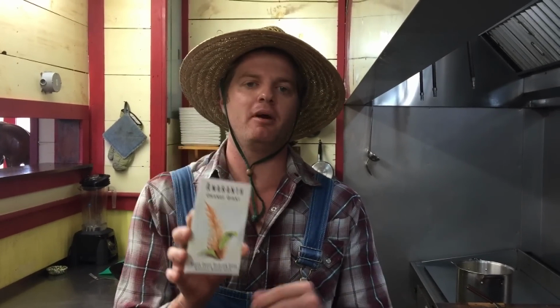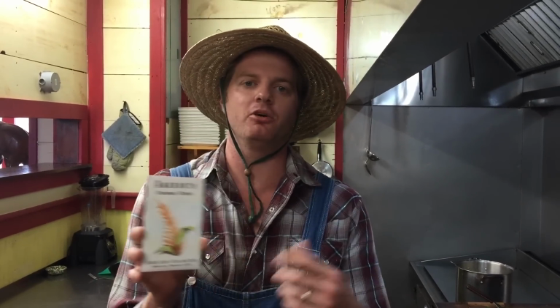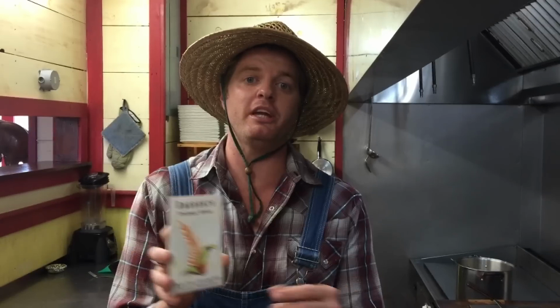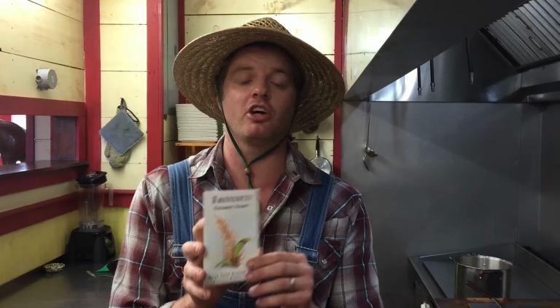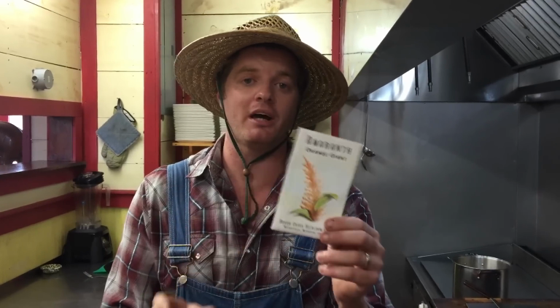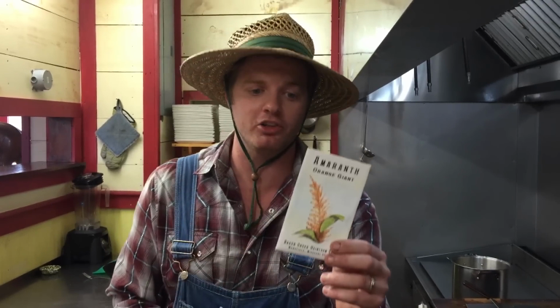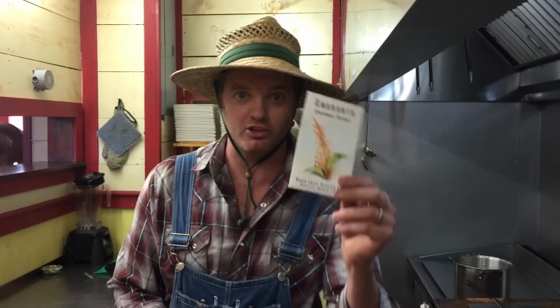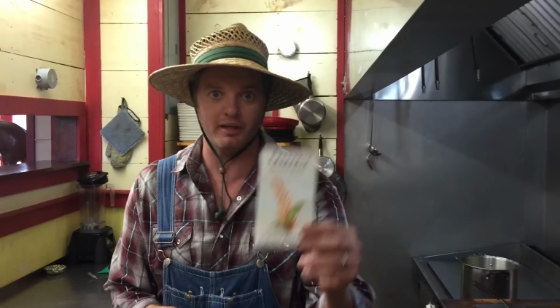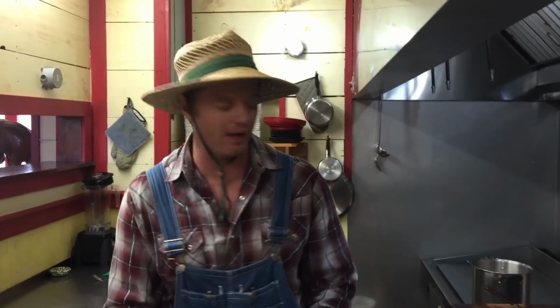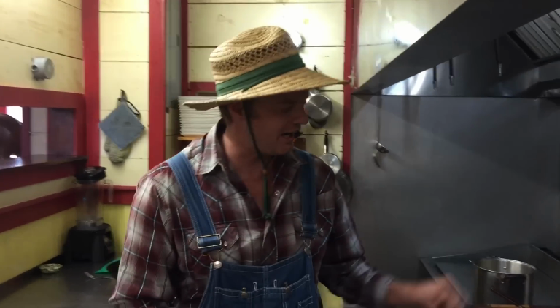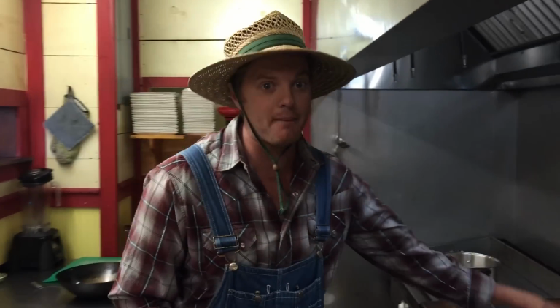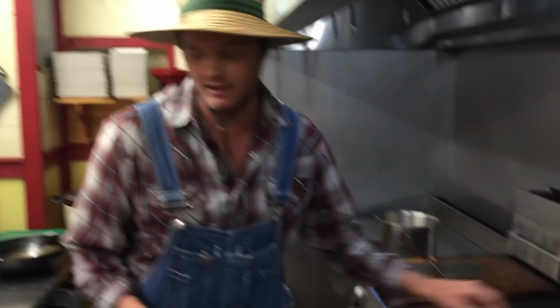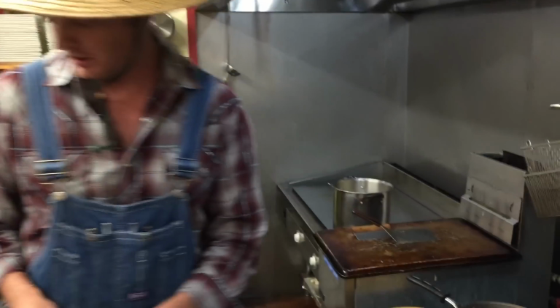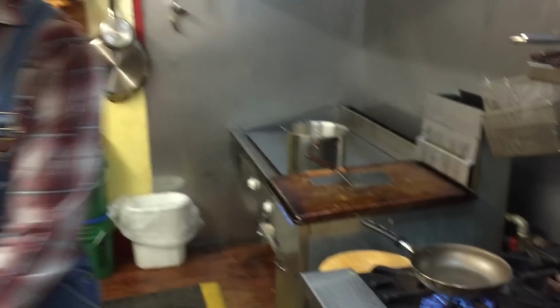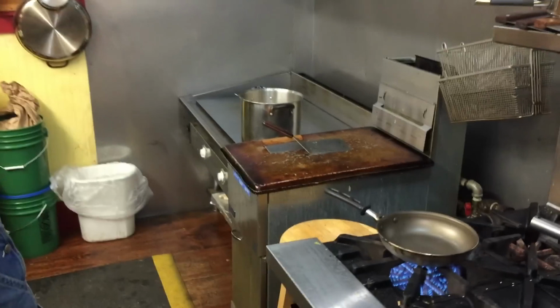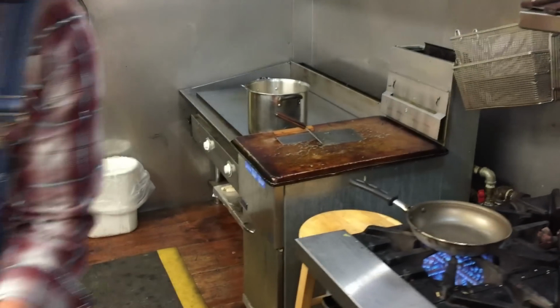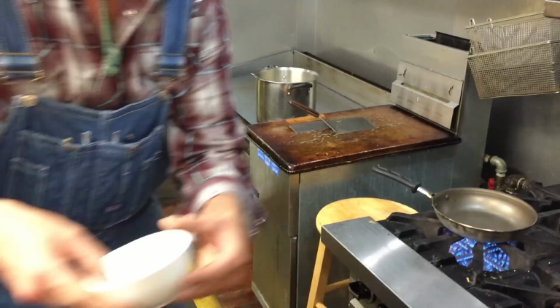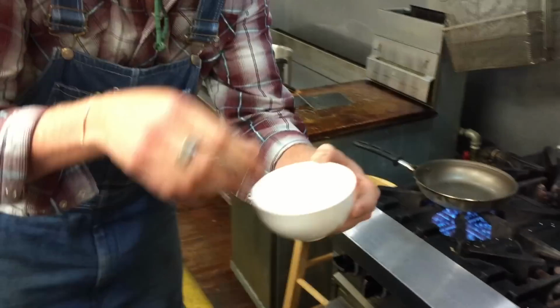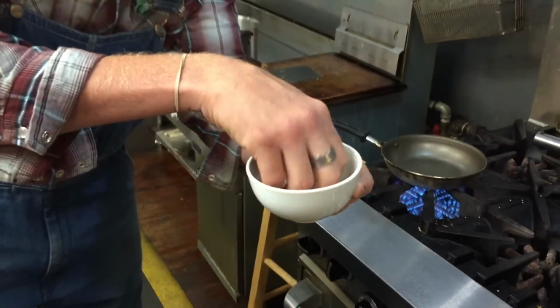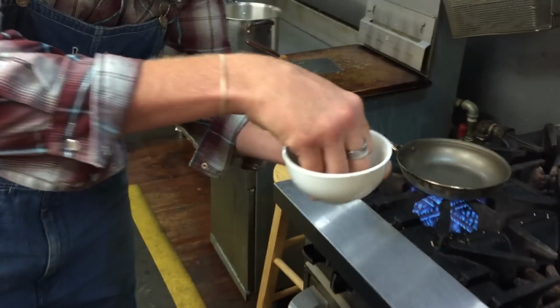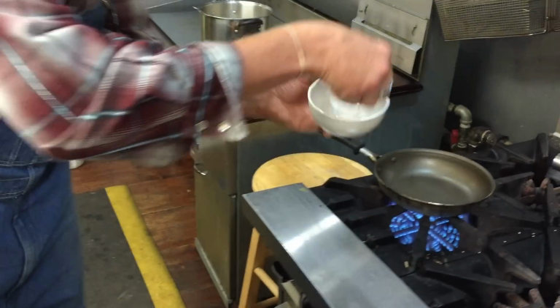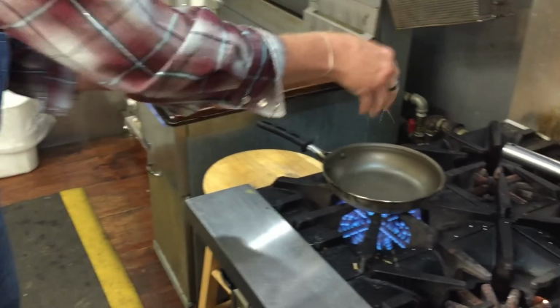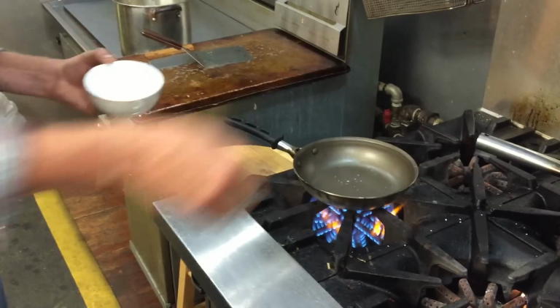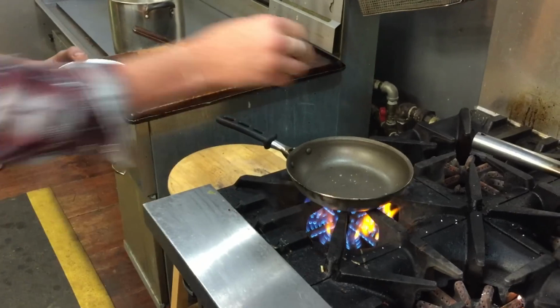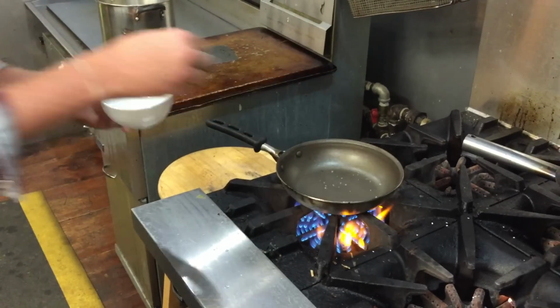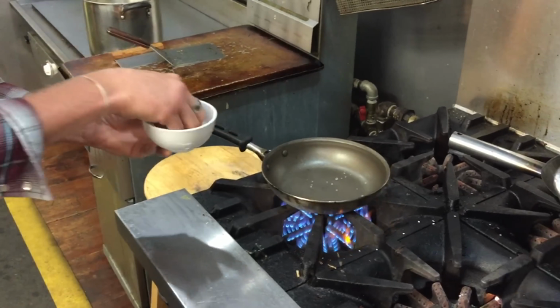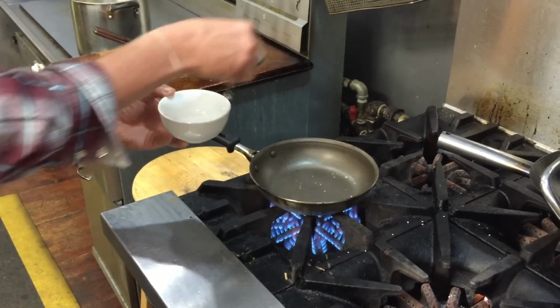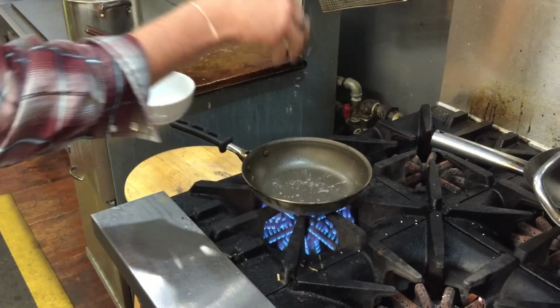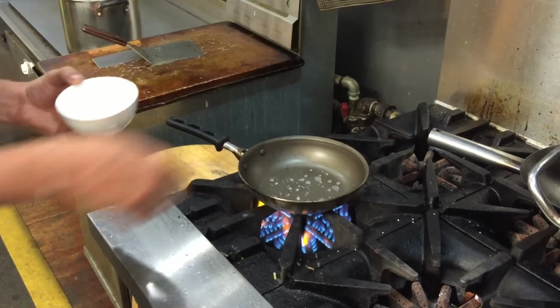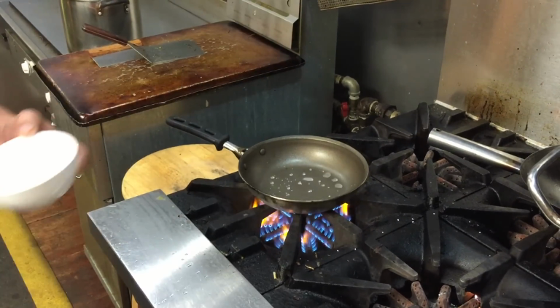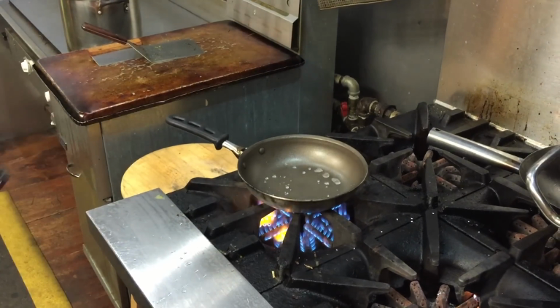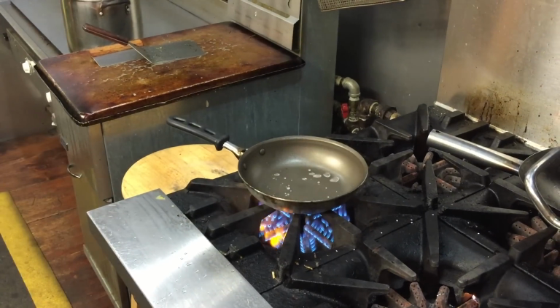Amaranth is known as a weed, but it's also widely cultivated. So here we go guys — you need a hot pan, a very hot pan. You test your pan with a little bit of water. If it bubbles and boils on top of the surface, it's ready to go.